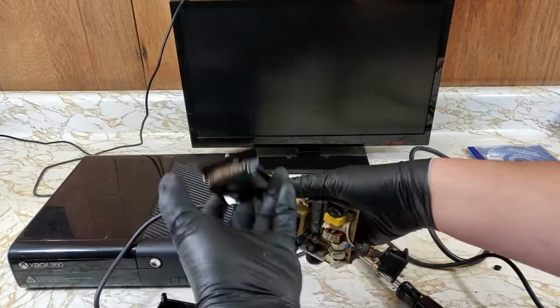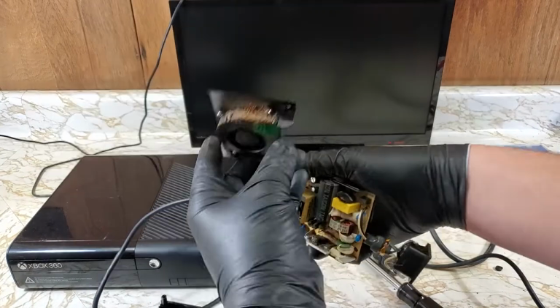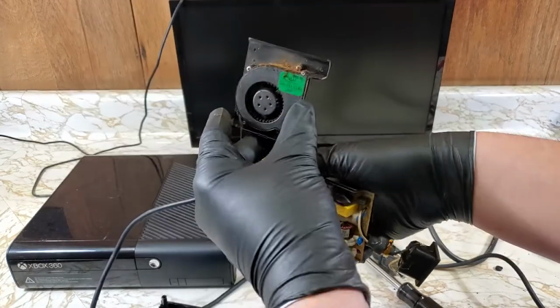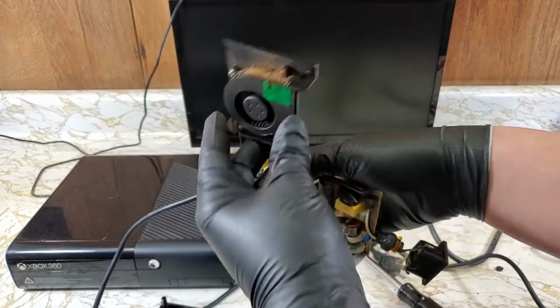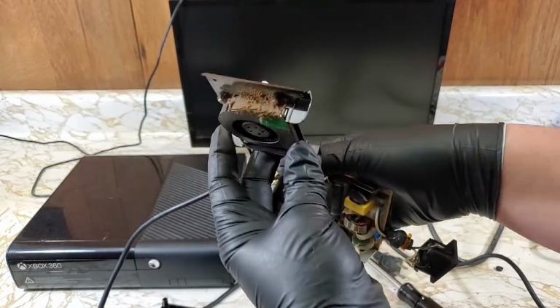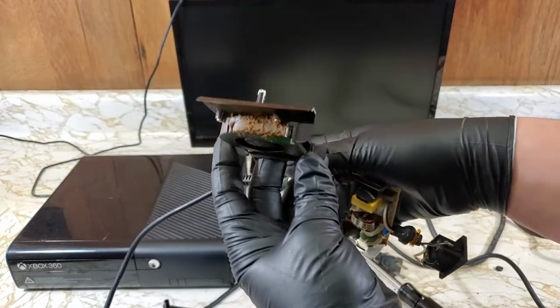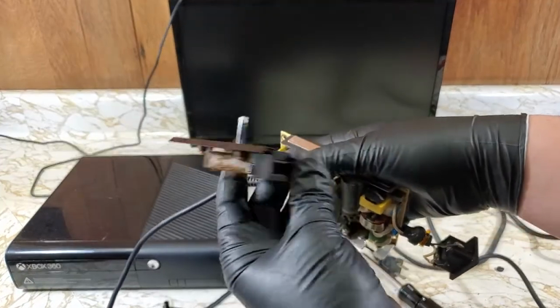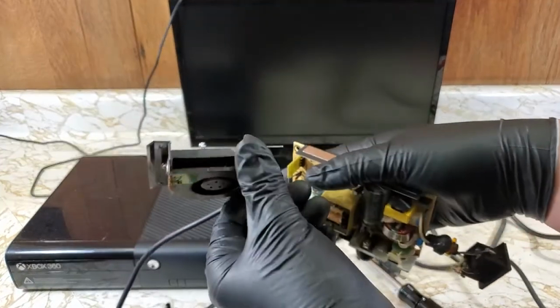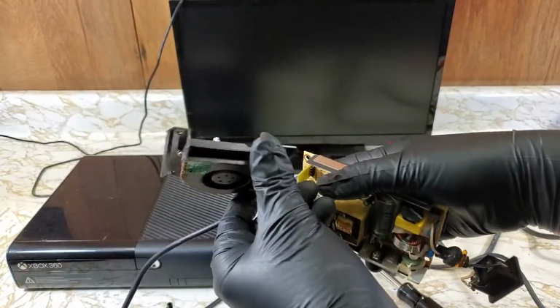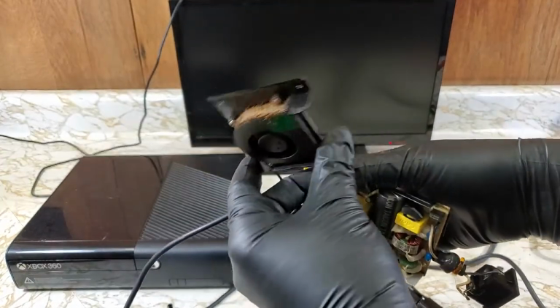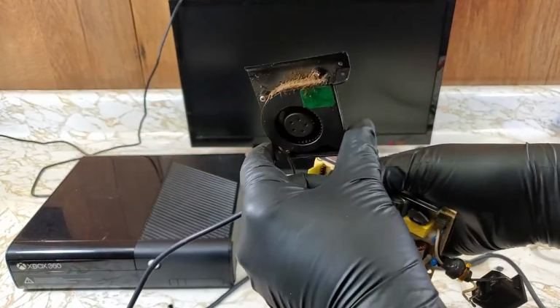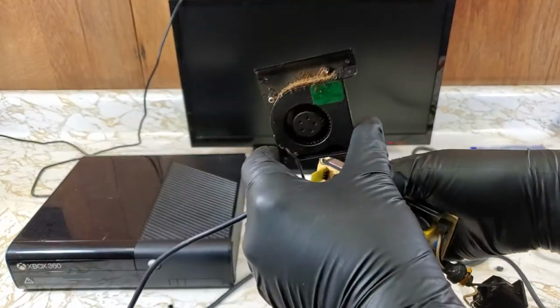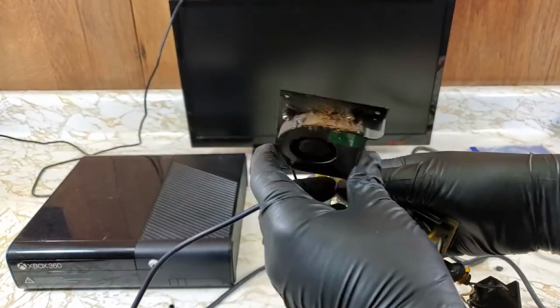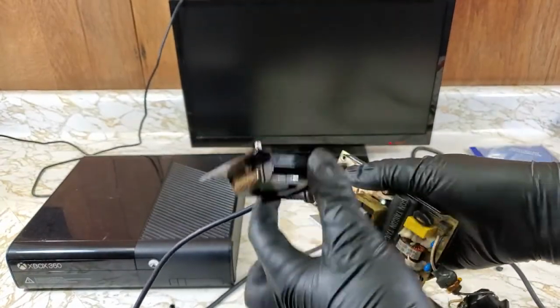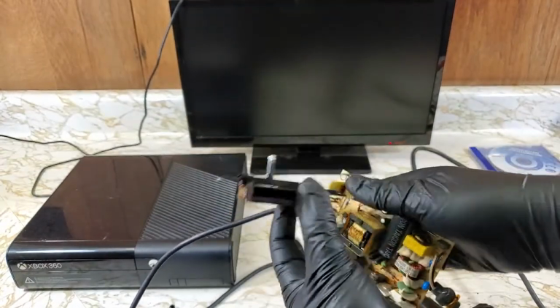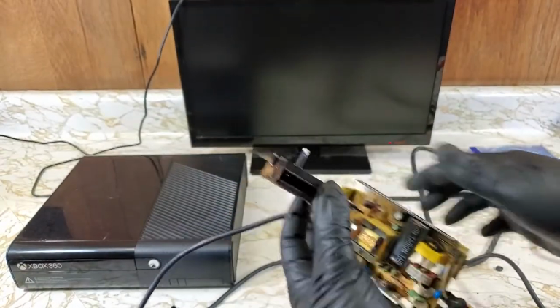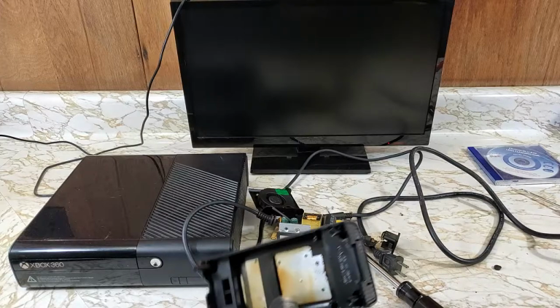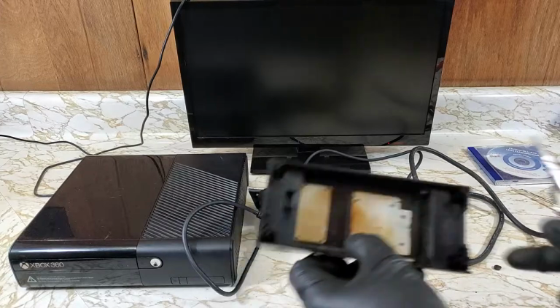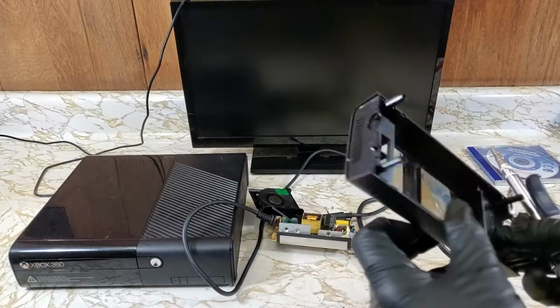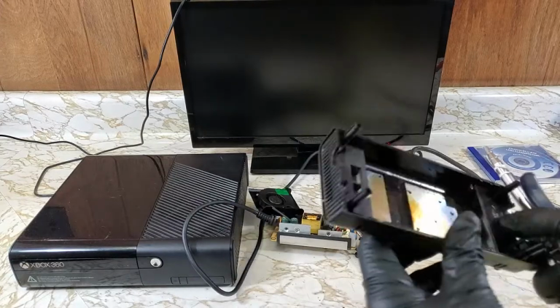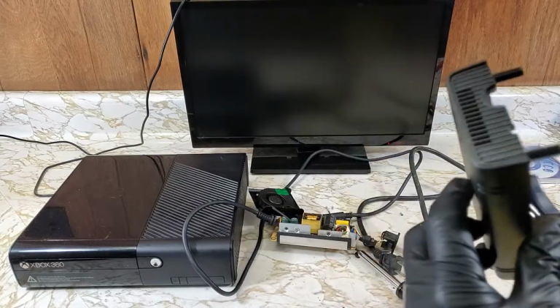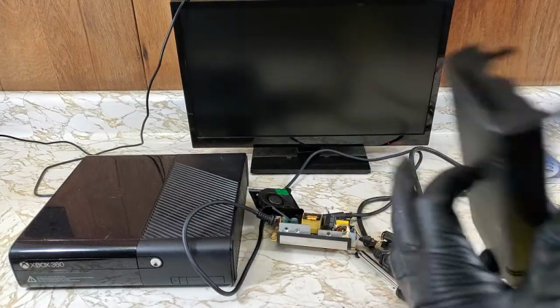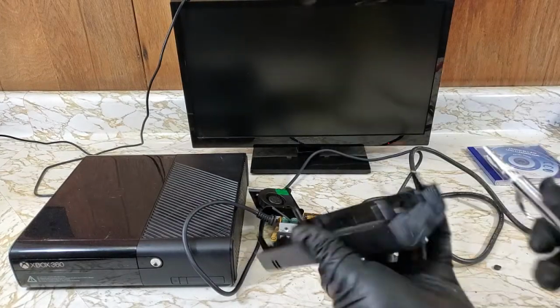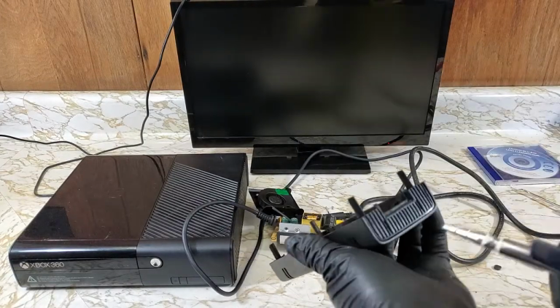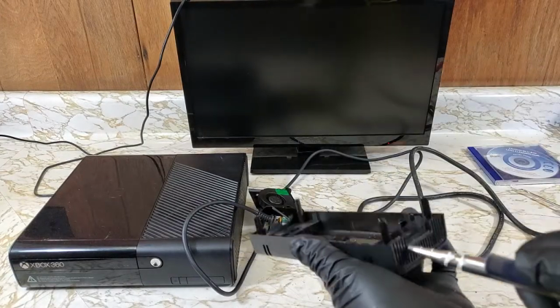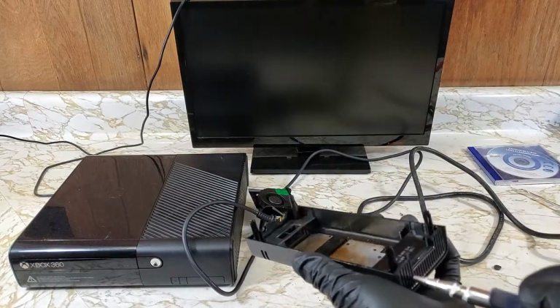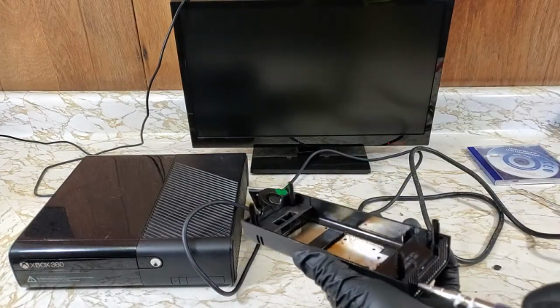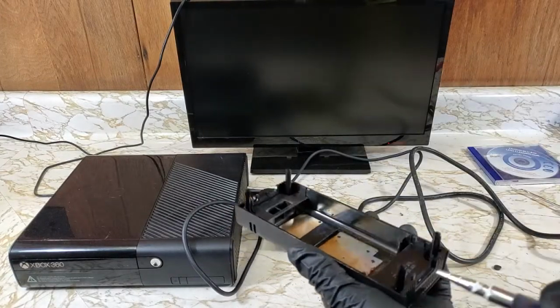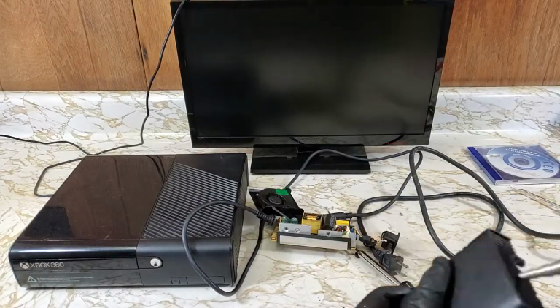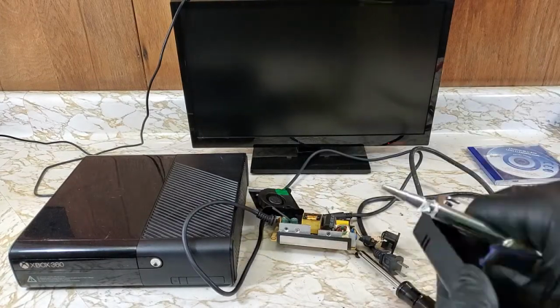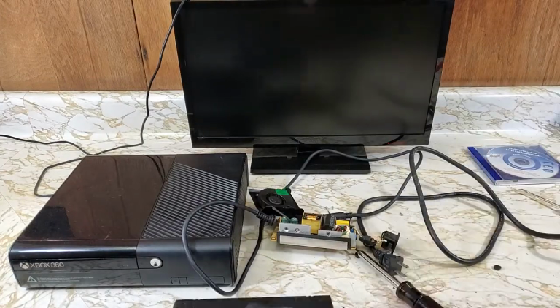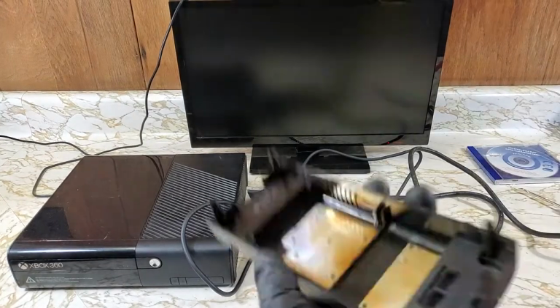Yeah, this isn't pushing out much air looking like that. Now that it's all opened up, I'll give everything a good blast of air.